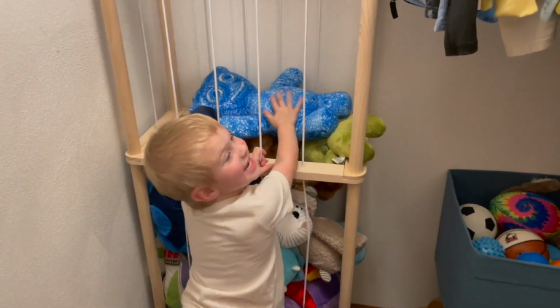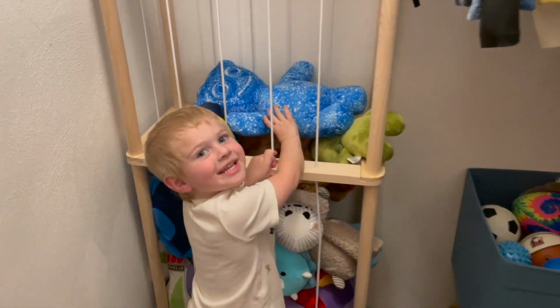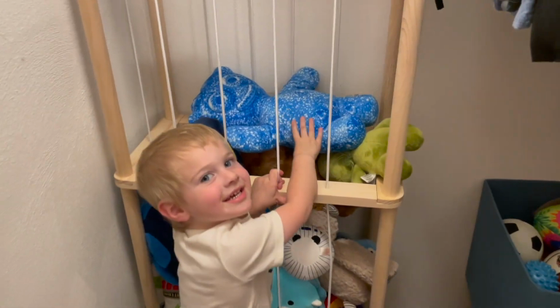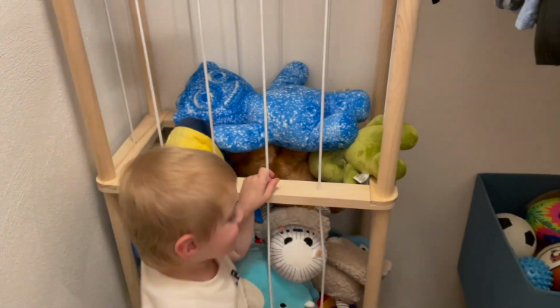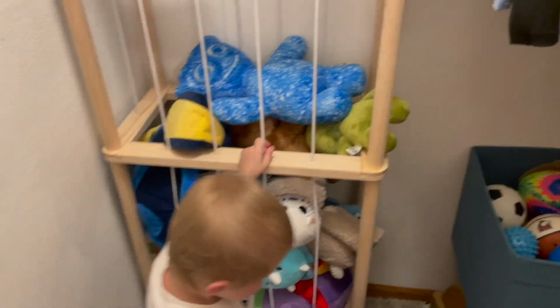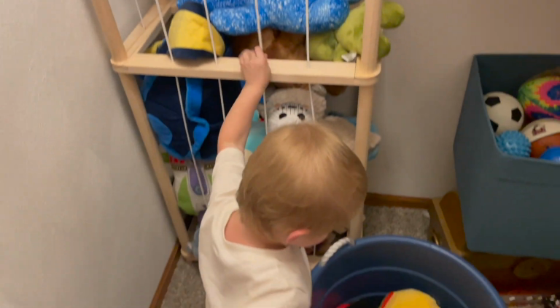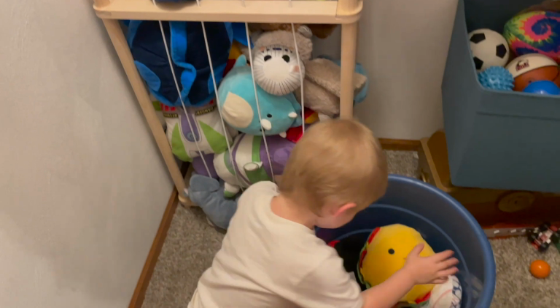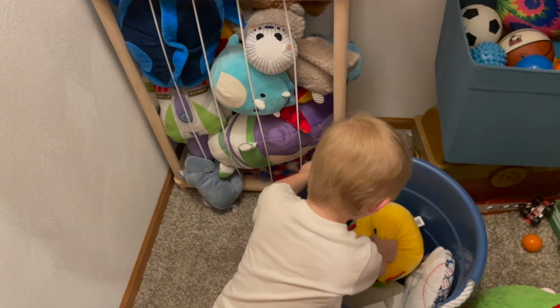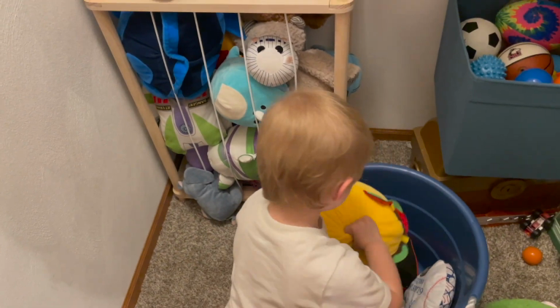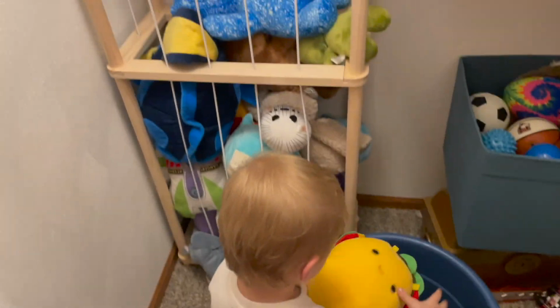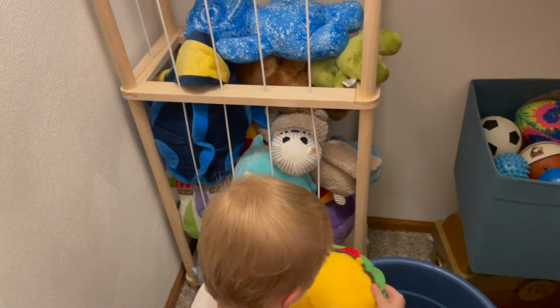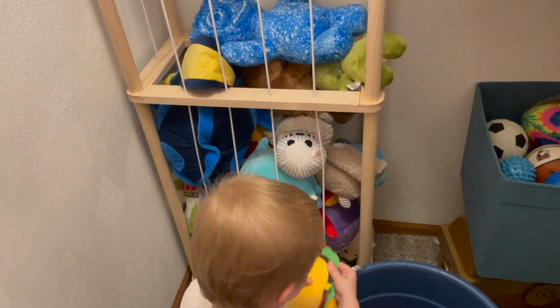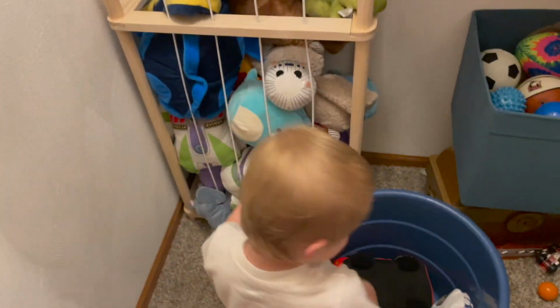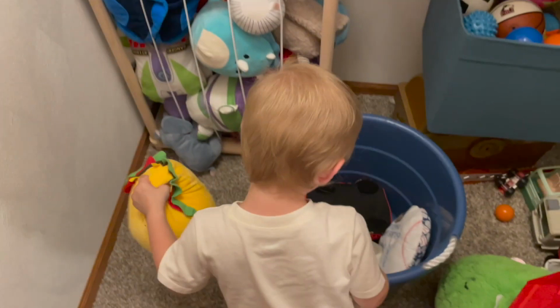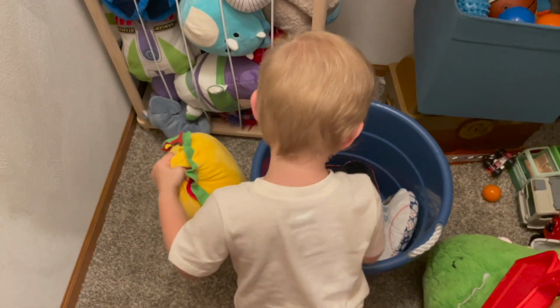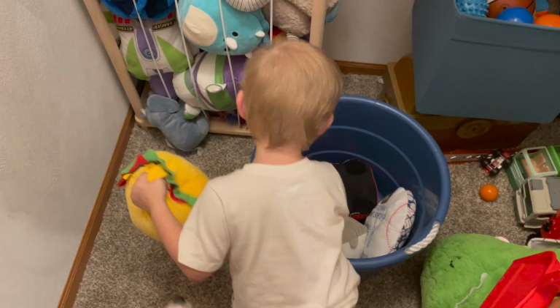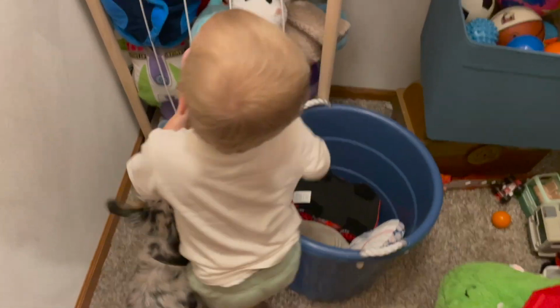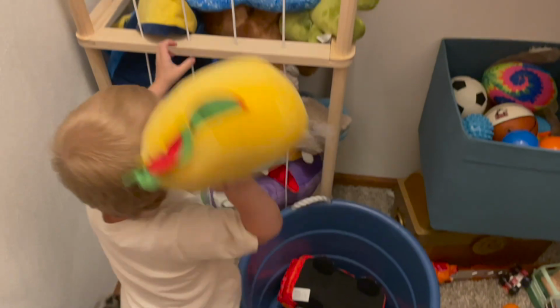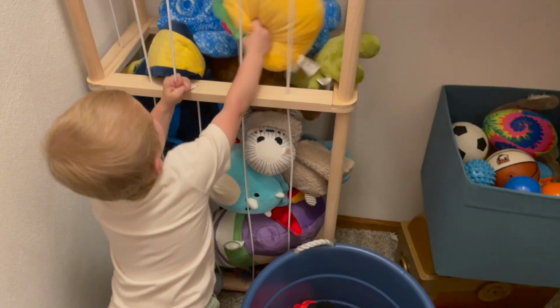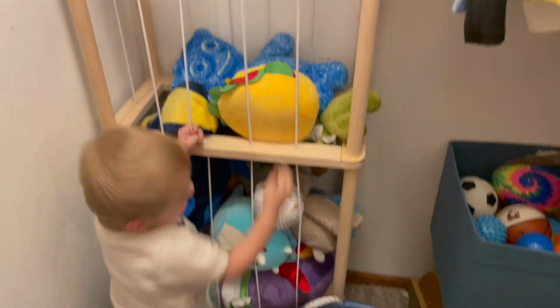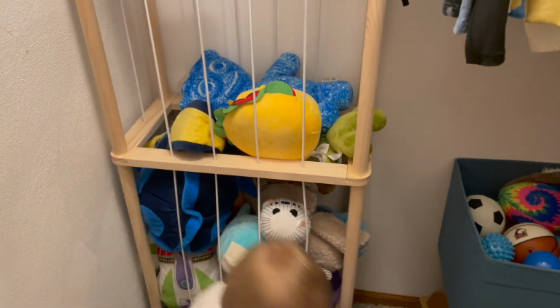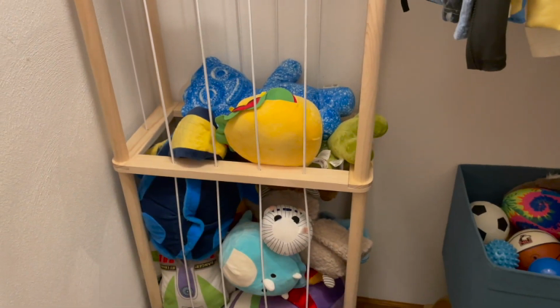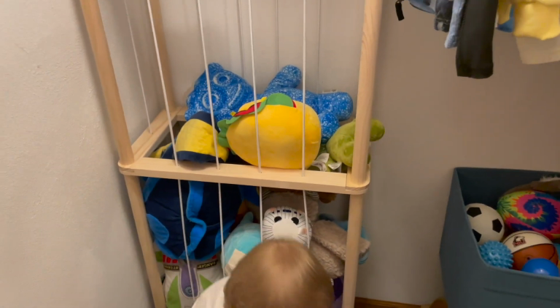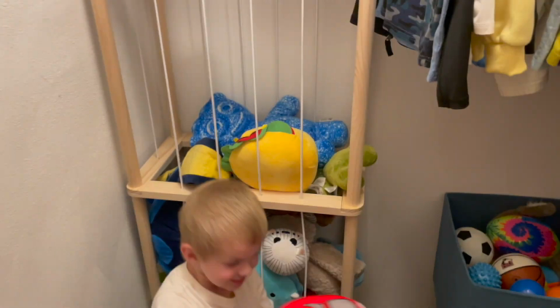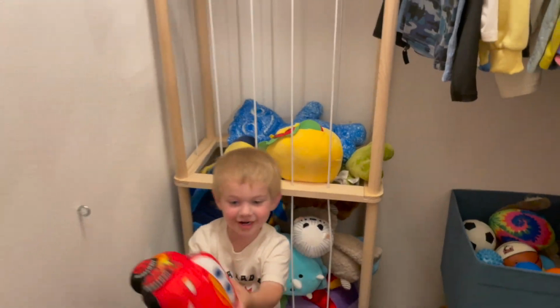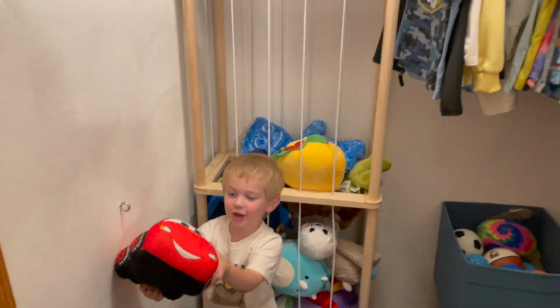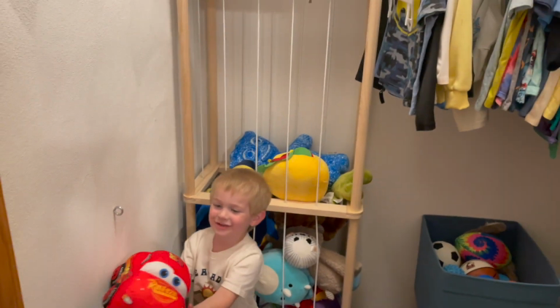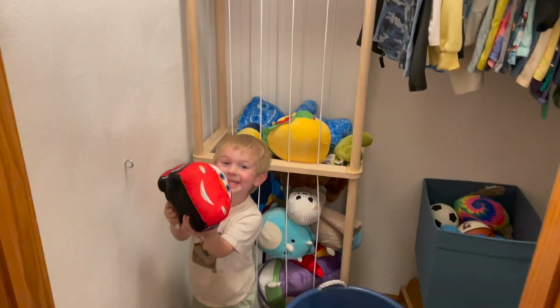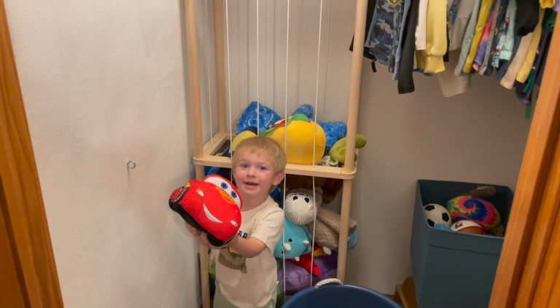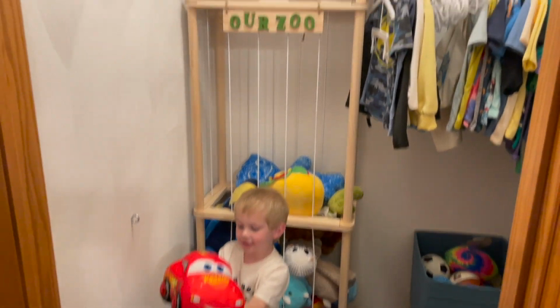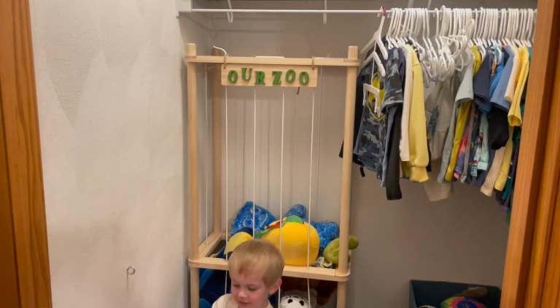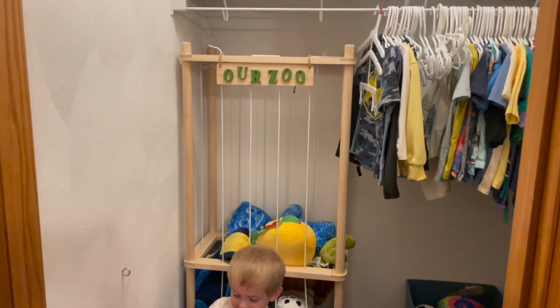He's really starting to fill it up here and get them all in there. I would definitely recommend this product — it's something fun for them to play with and use their imagination. Pretending that it's the zoo is great, and it's also great storage. Definitely good quality, and I would highly recommend.